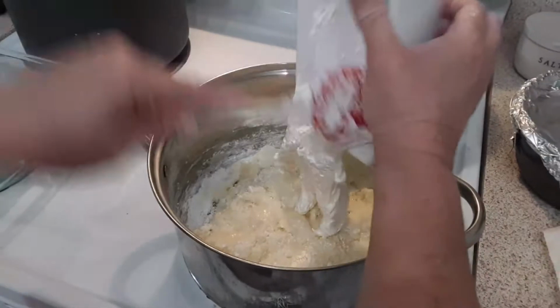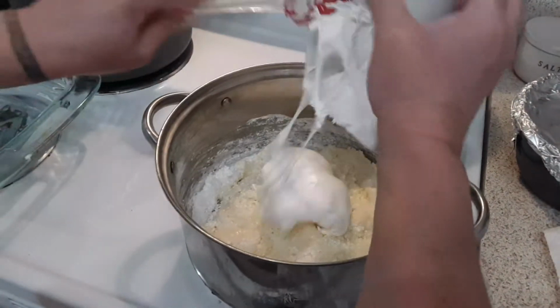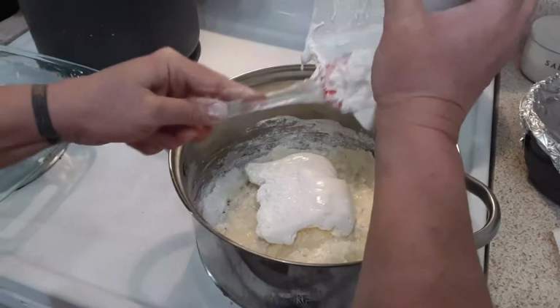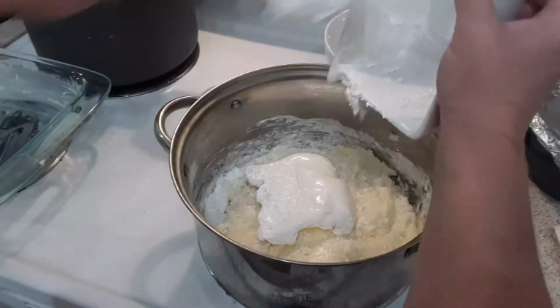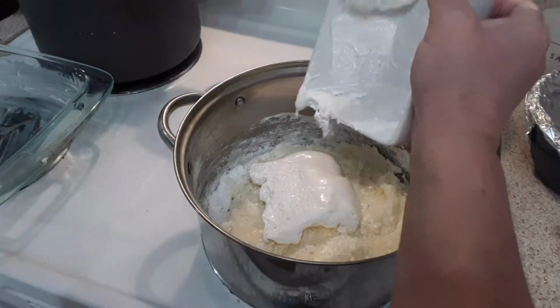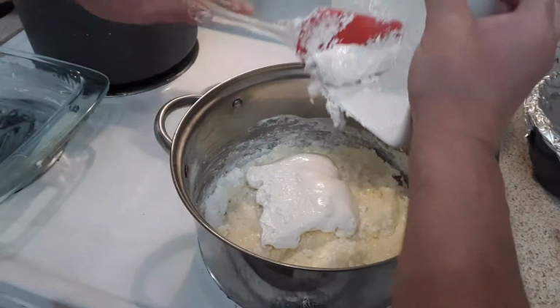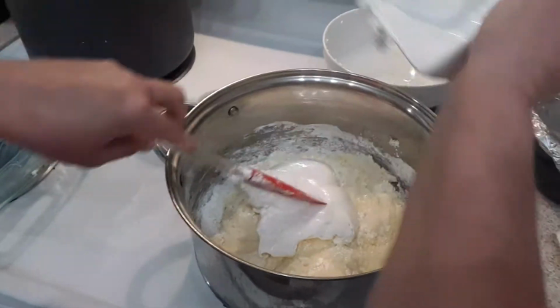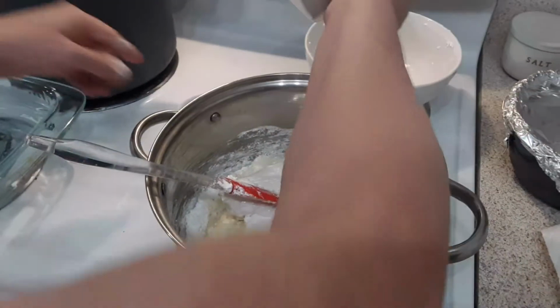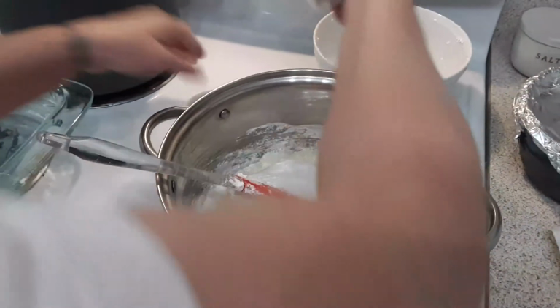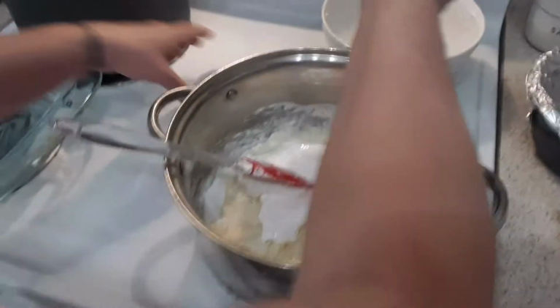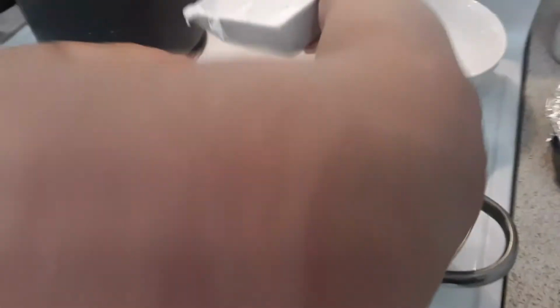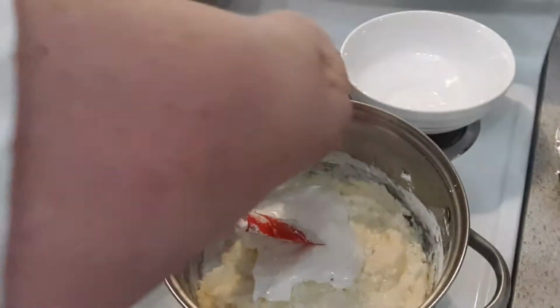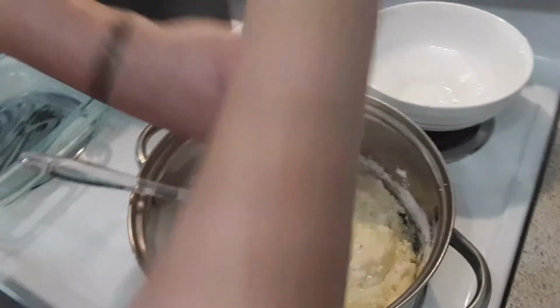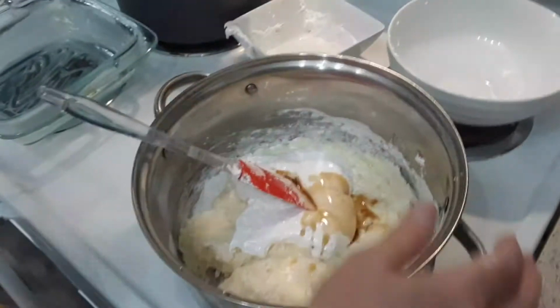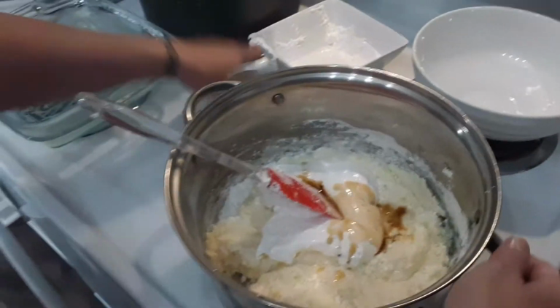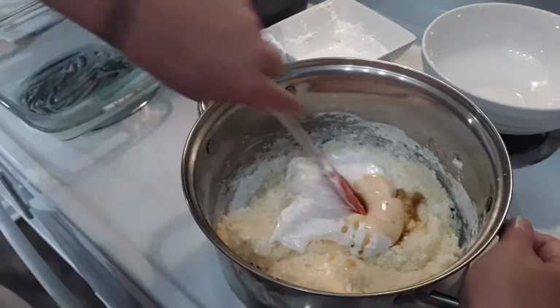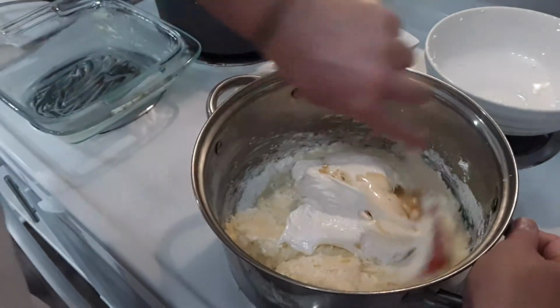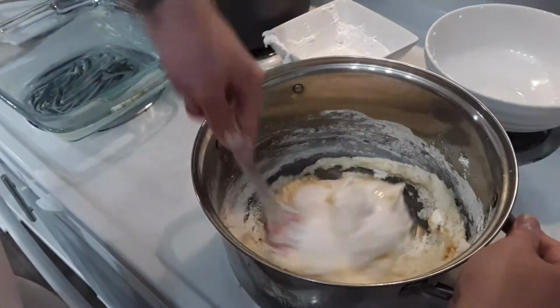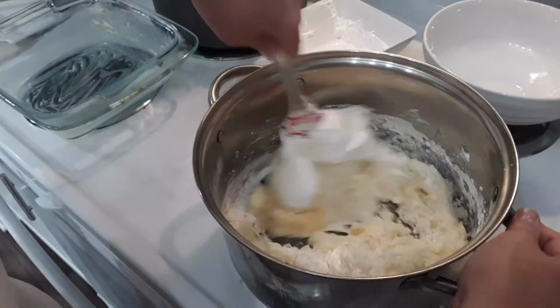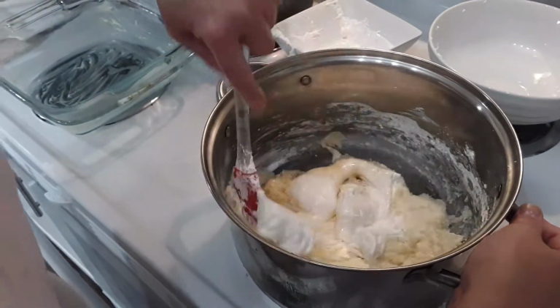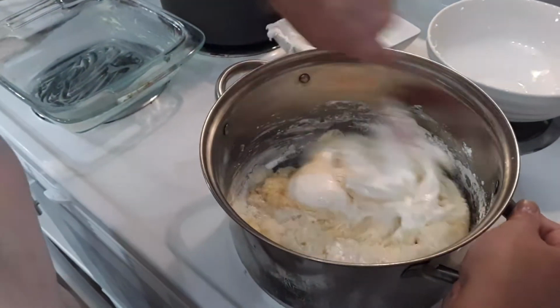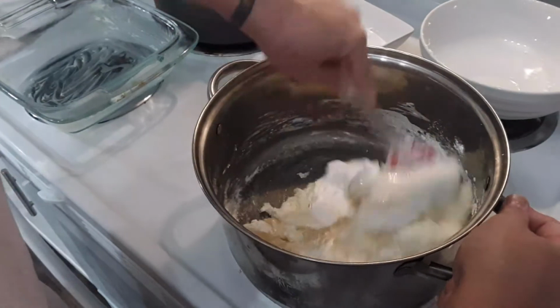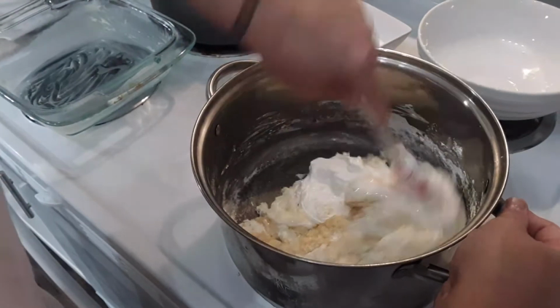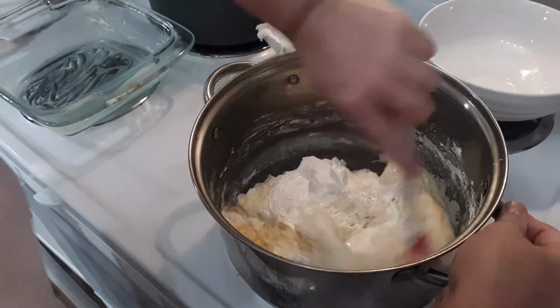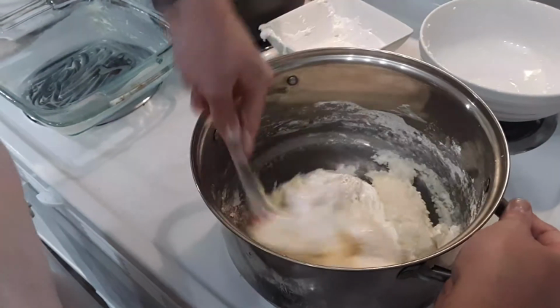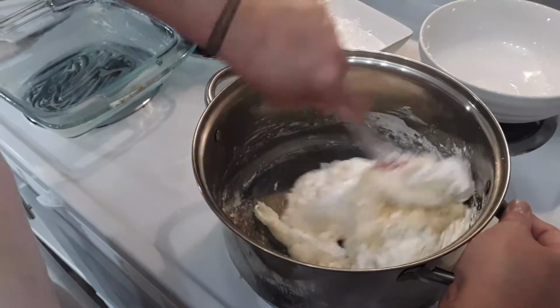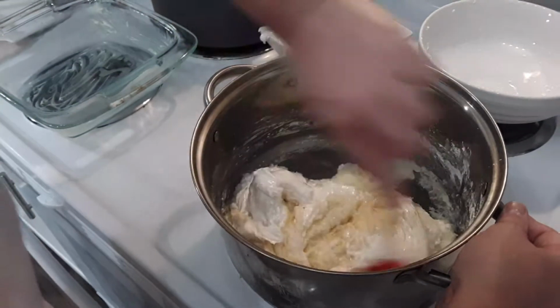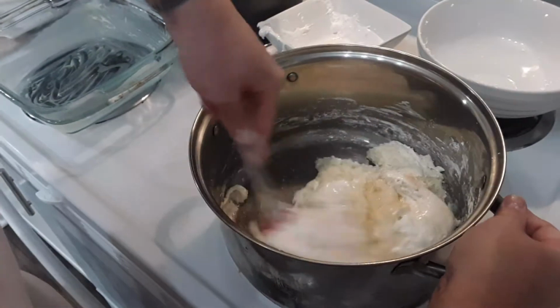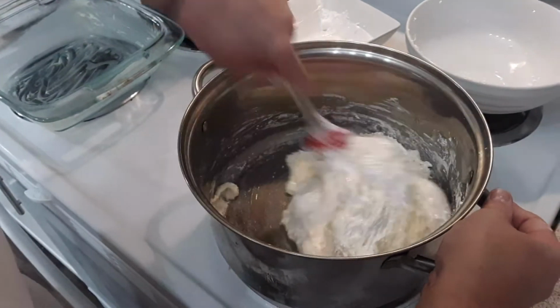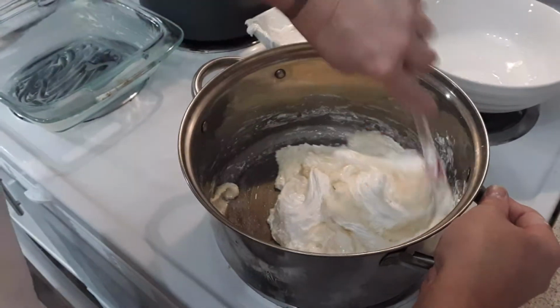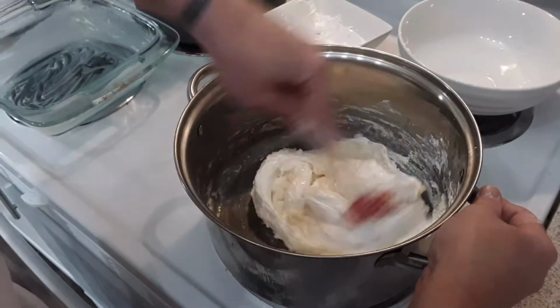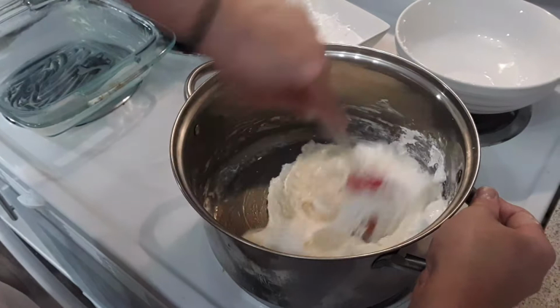And then I'm going to add my vanilla. This gets really sticky really fast, so we've got to work fast. You don't want any of this to scorch. This is what's going to be the inside — this is your actual candy bar.